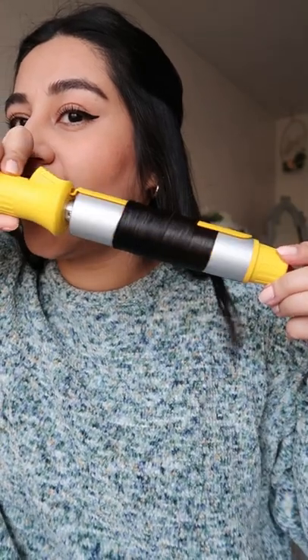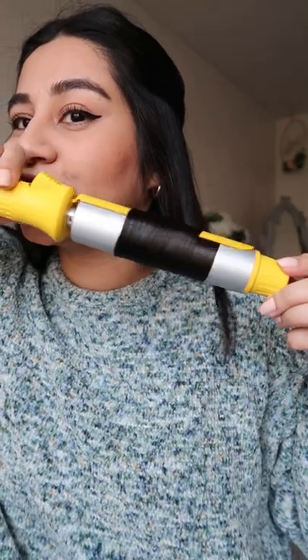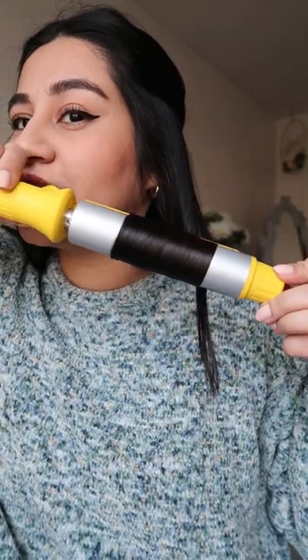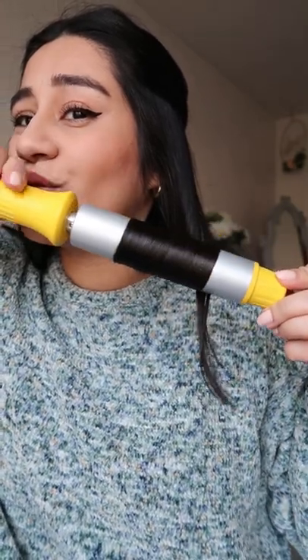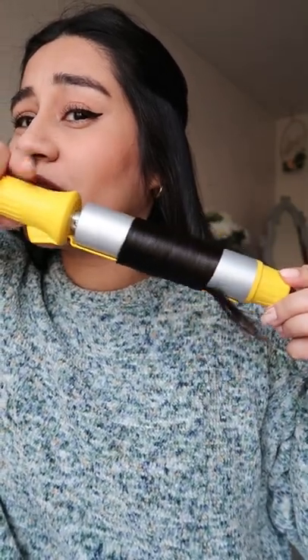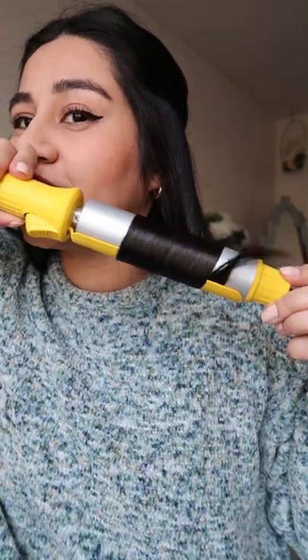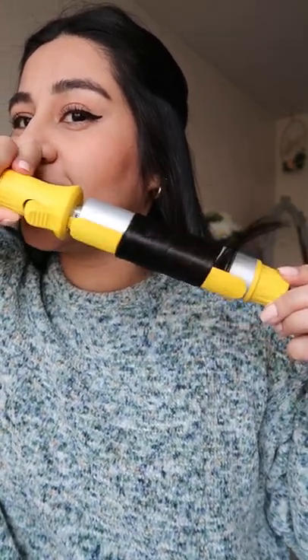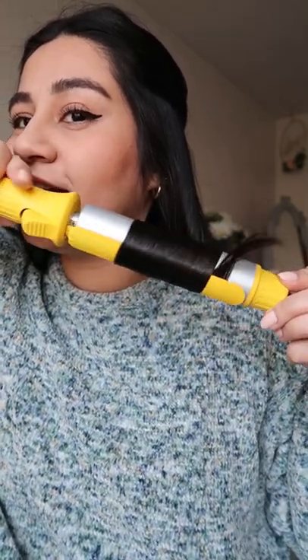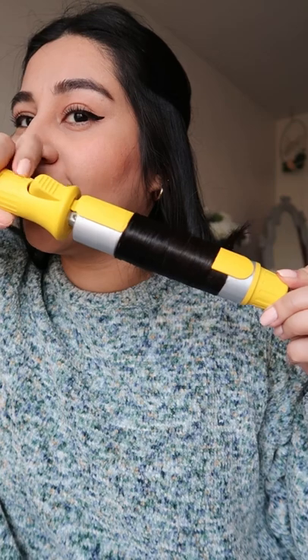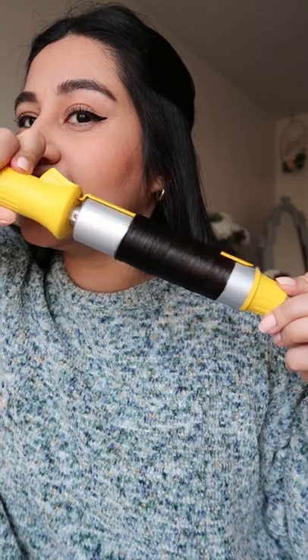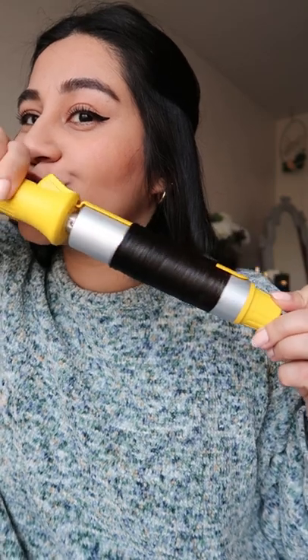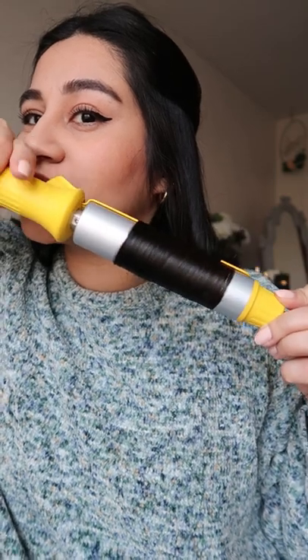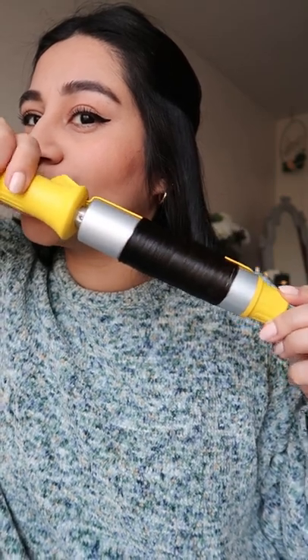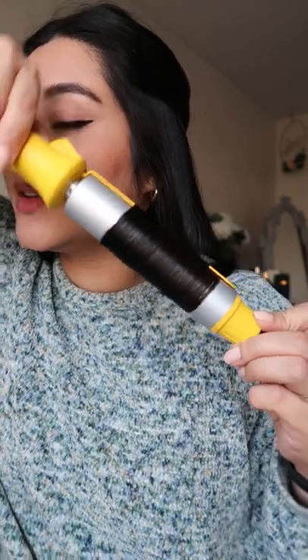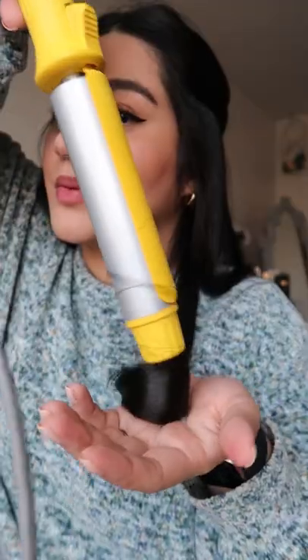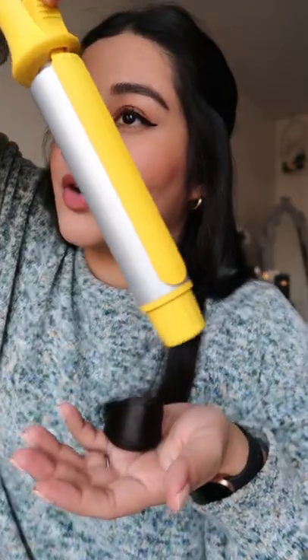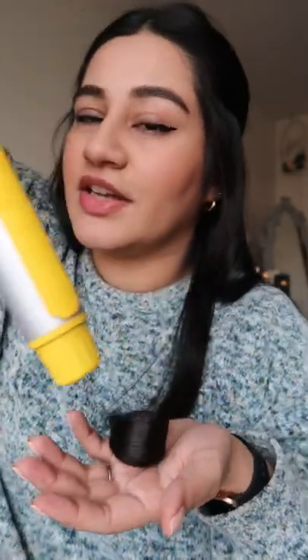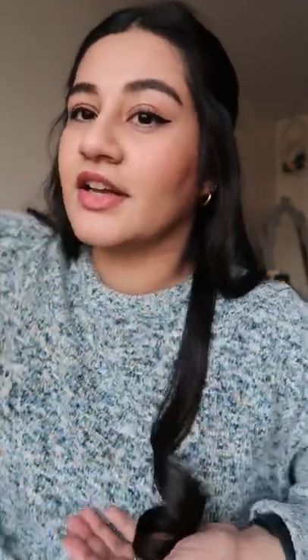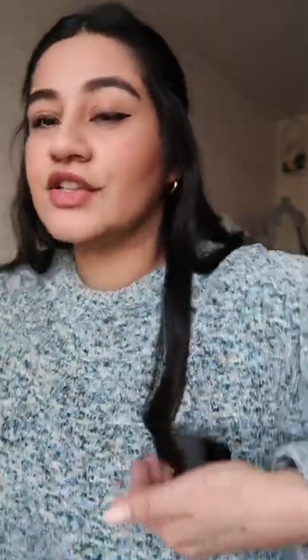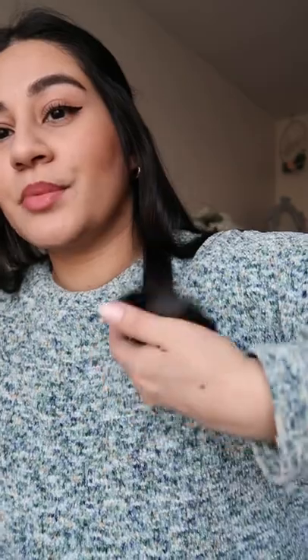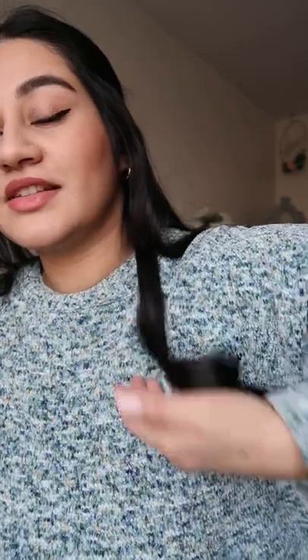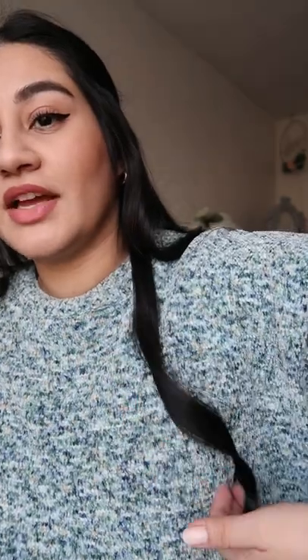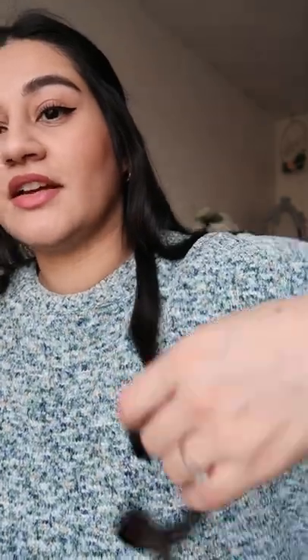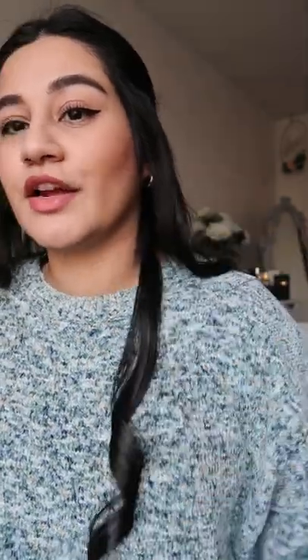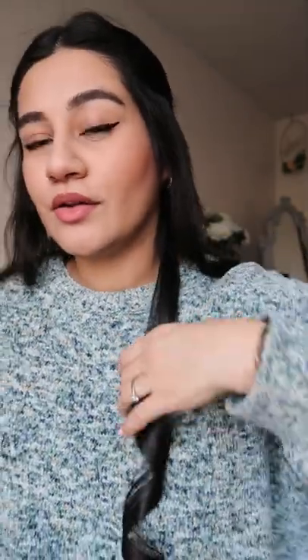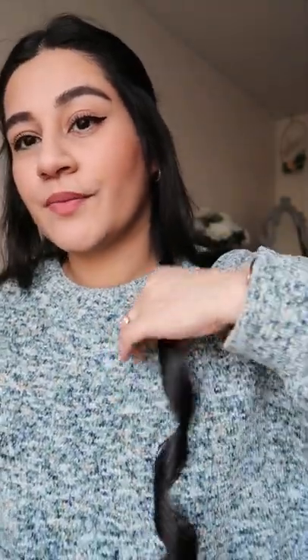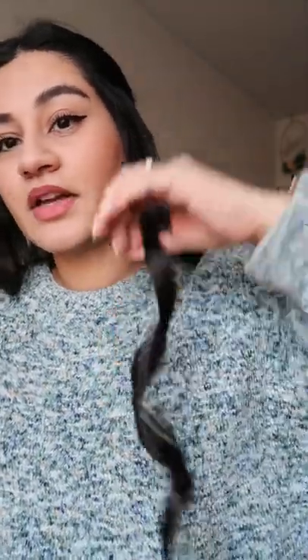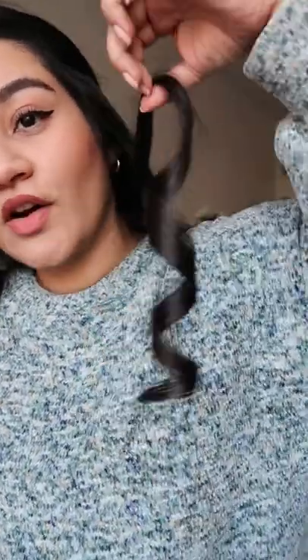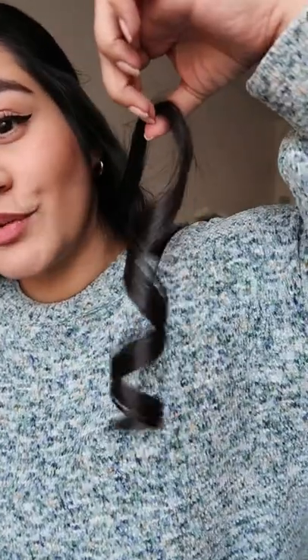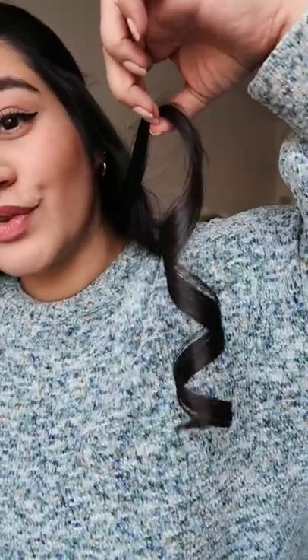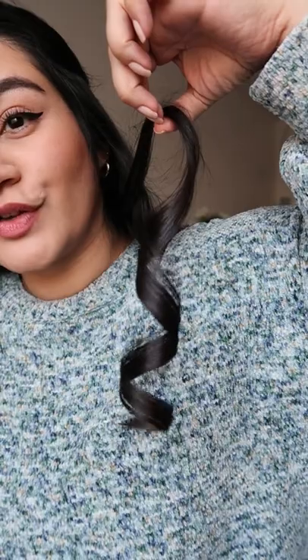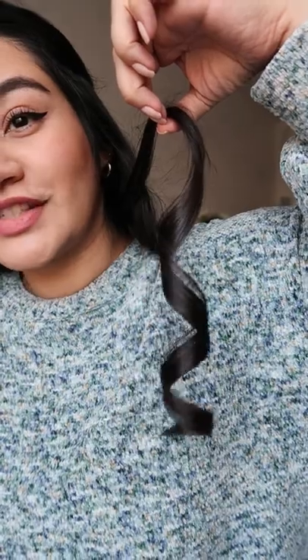I can literally just leave it in only for a couple seconds and then it just drops so beautifully. Perfect. I give it just a couple seconds in my hand and then I just let it go. It's honestly the most beautiful curl you've ever seen.